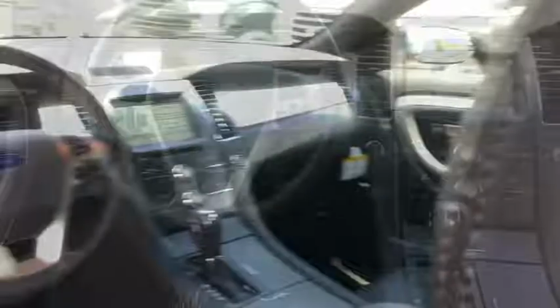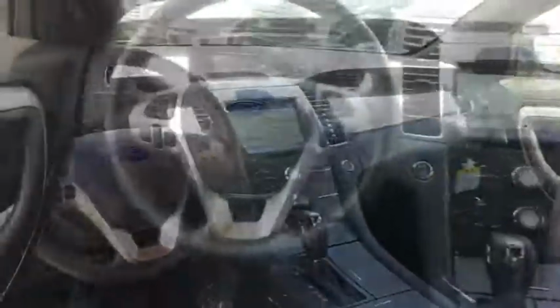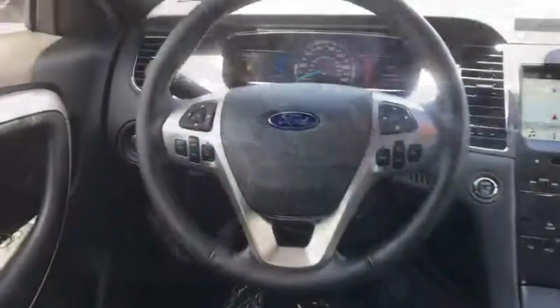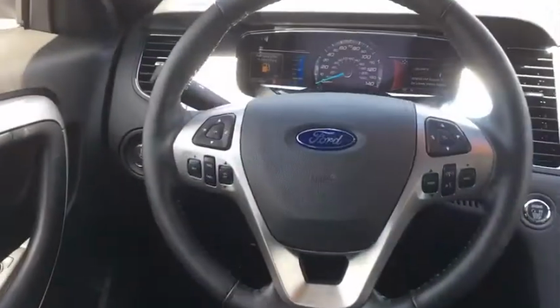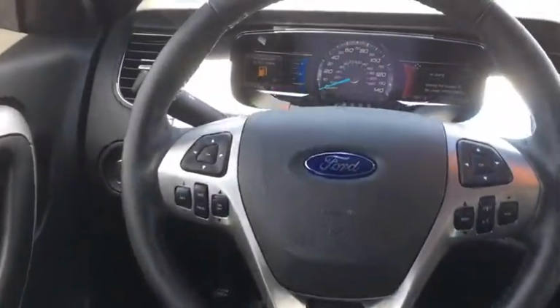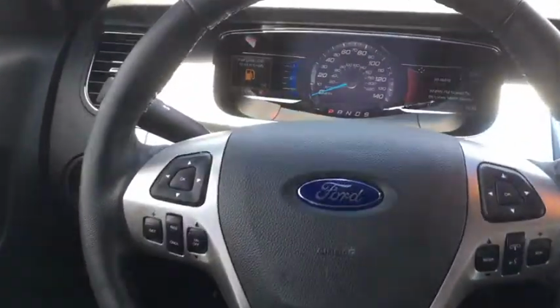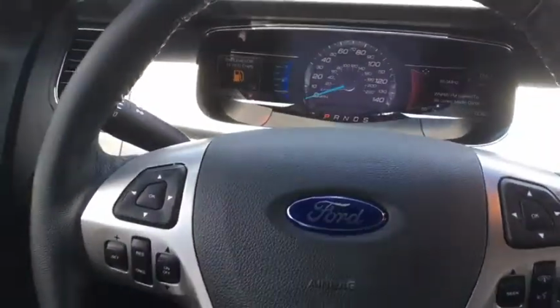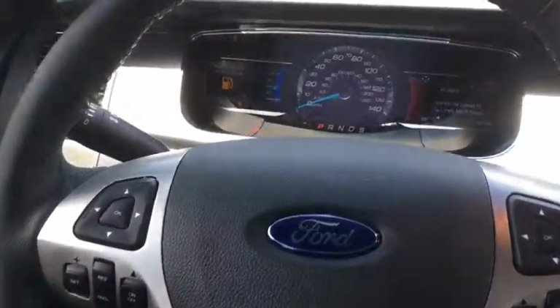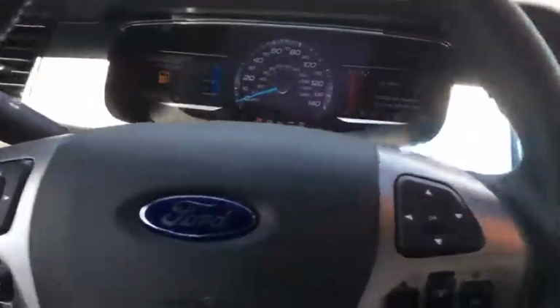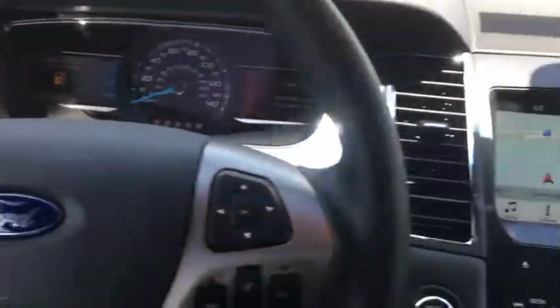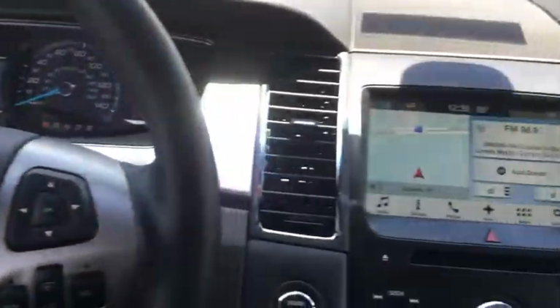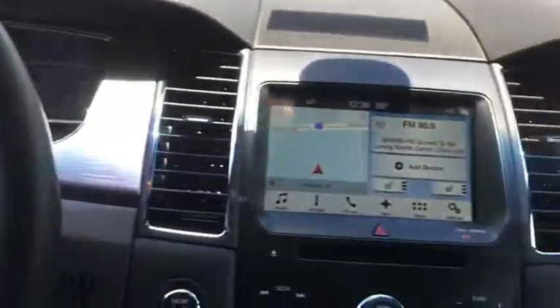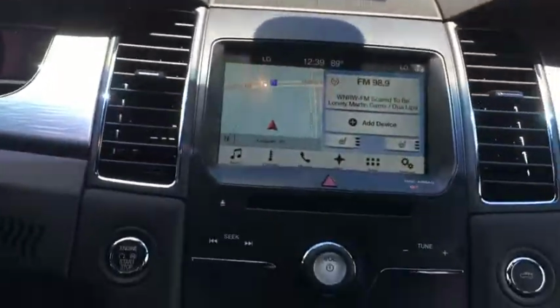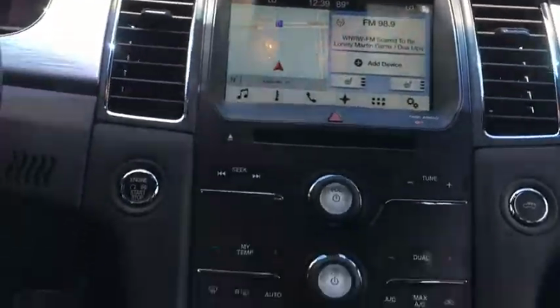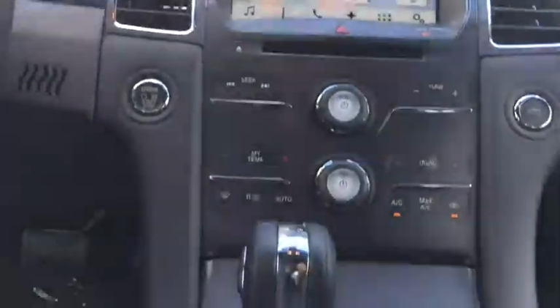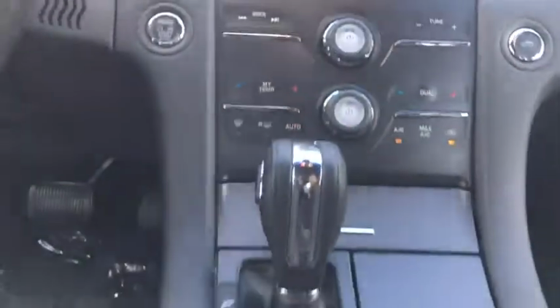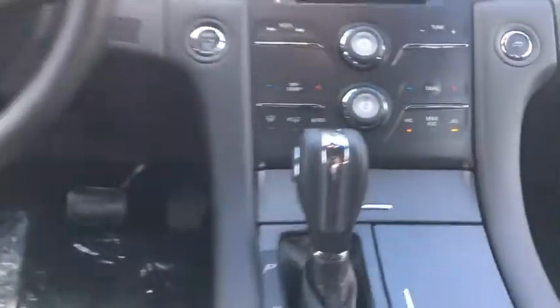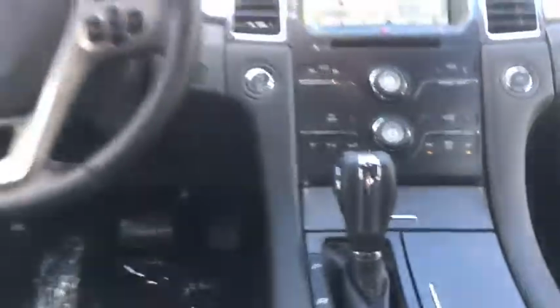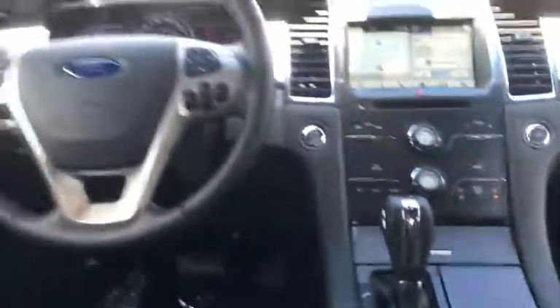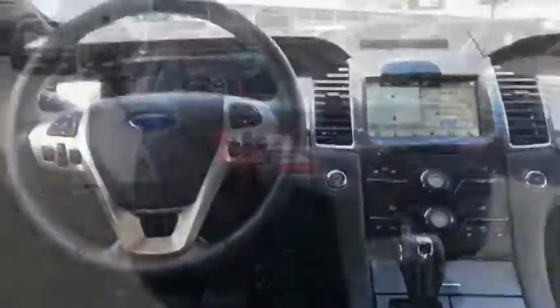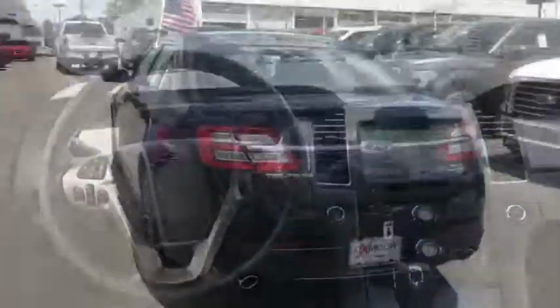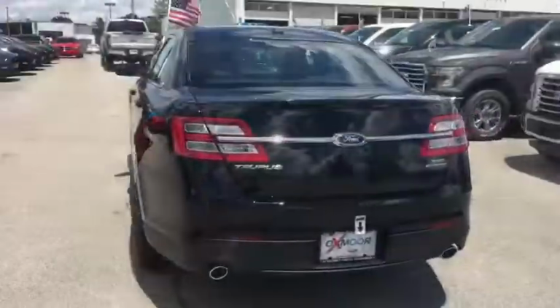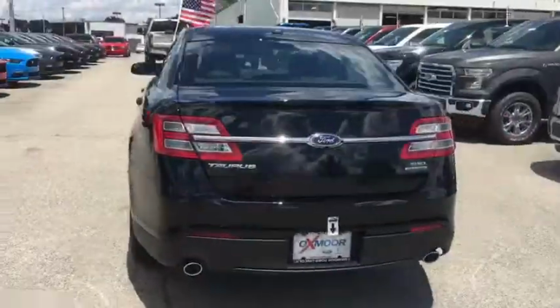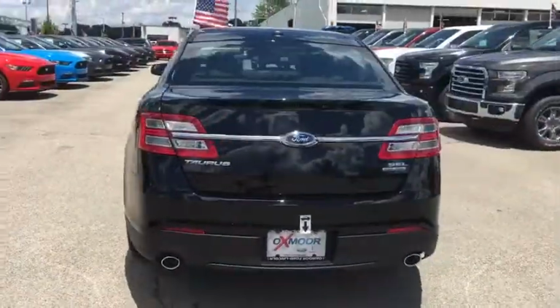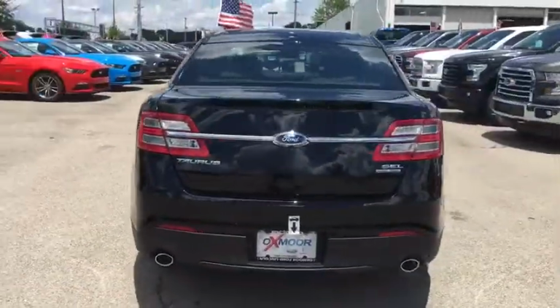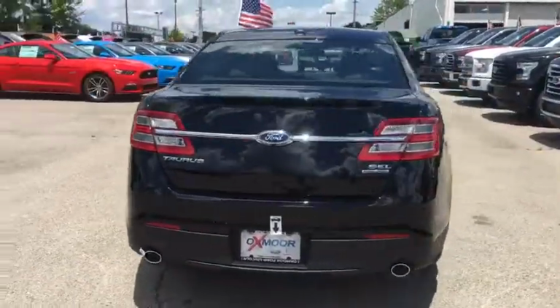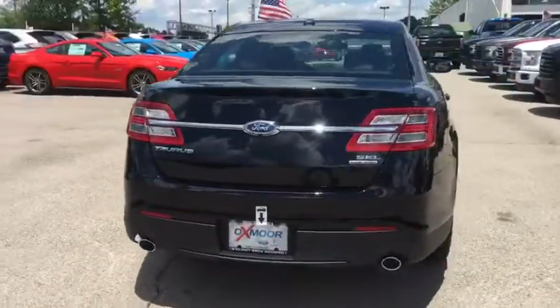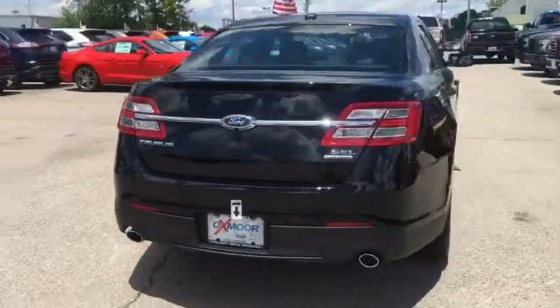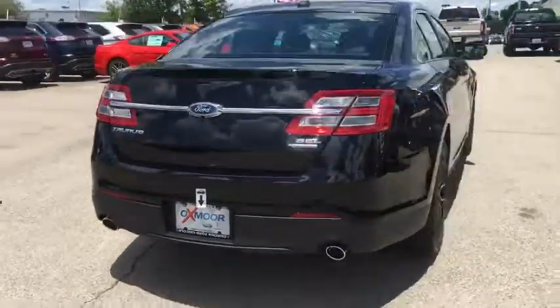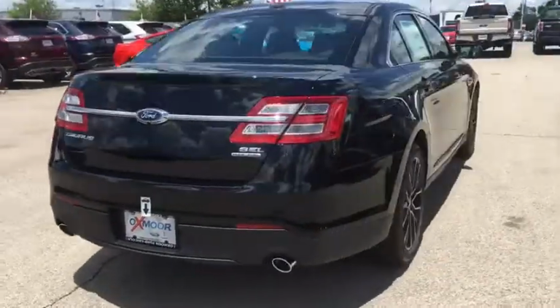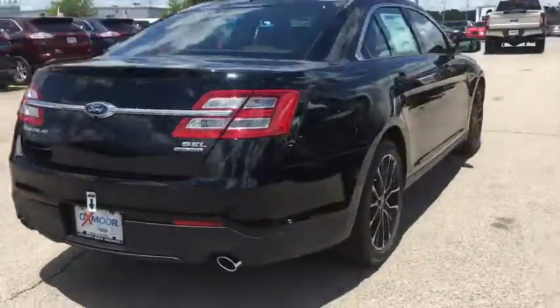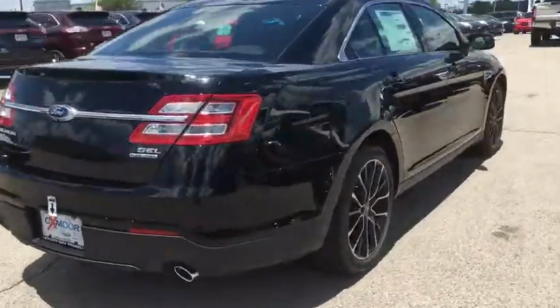Adjustable steering wheel, power steering, cruise control, floor mats, four-wheel disc brakes, aluminum wheels, auto dimming rear view mirror, climate control, front wheel drive.